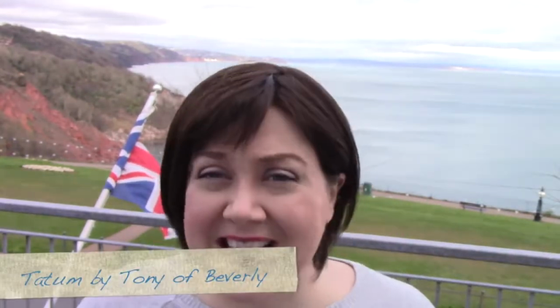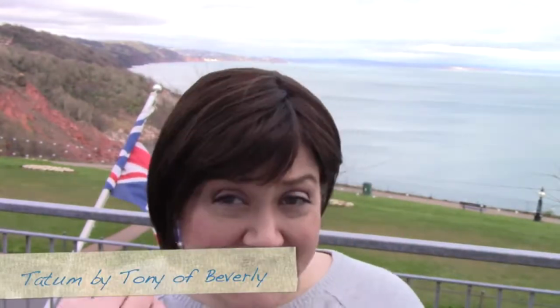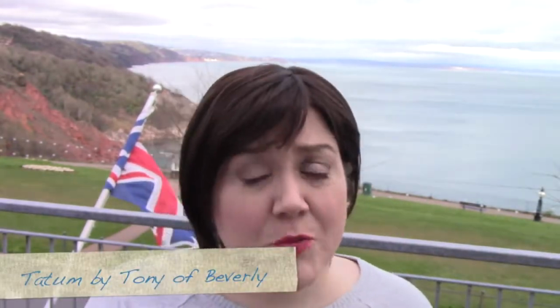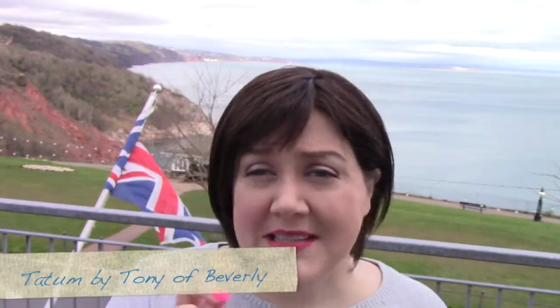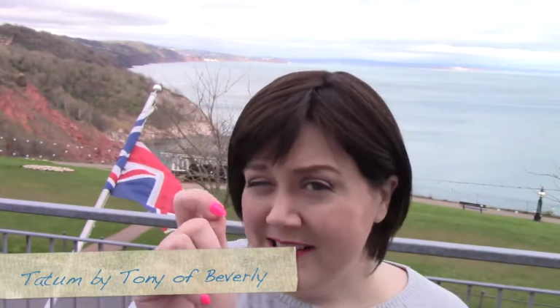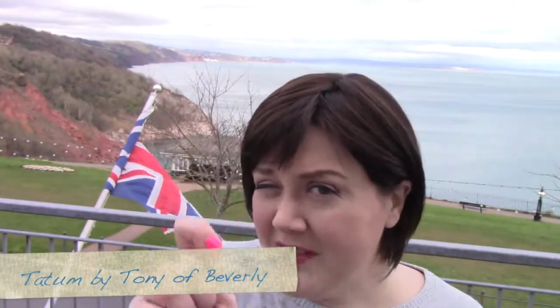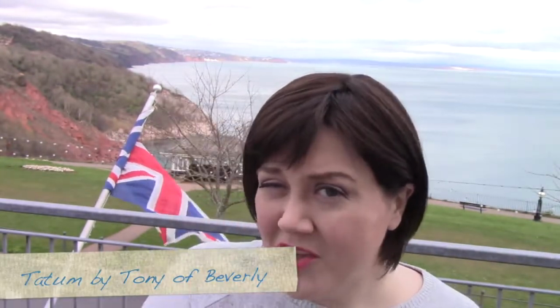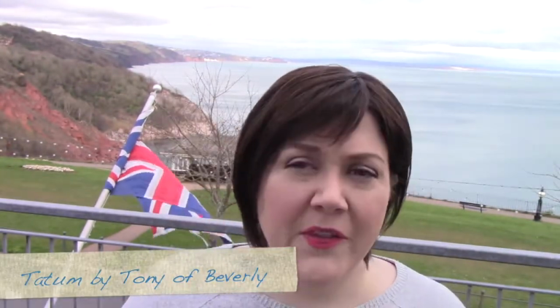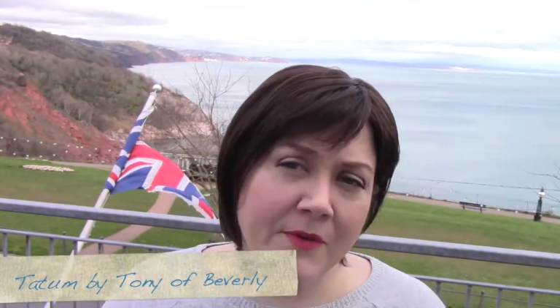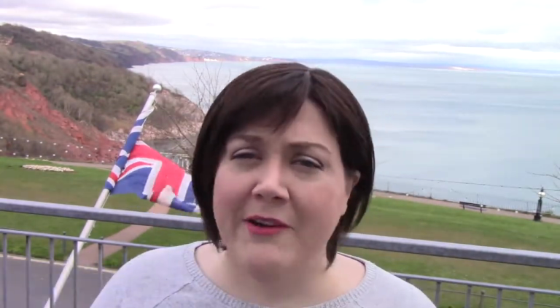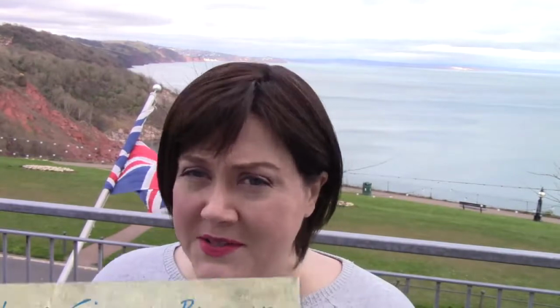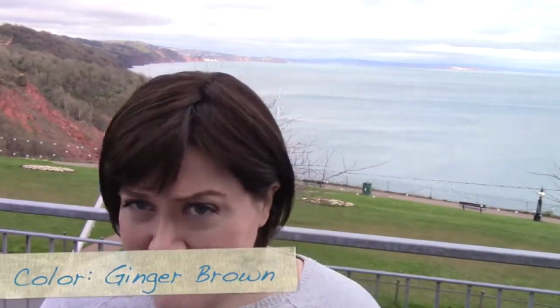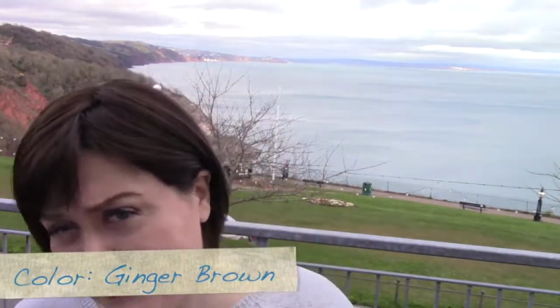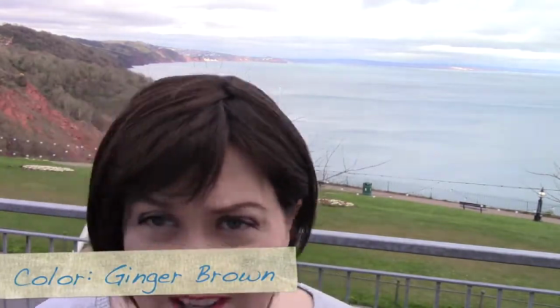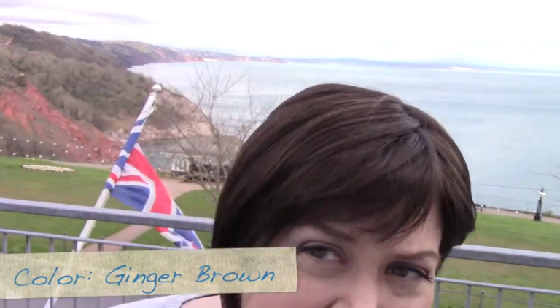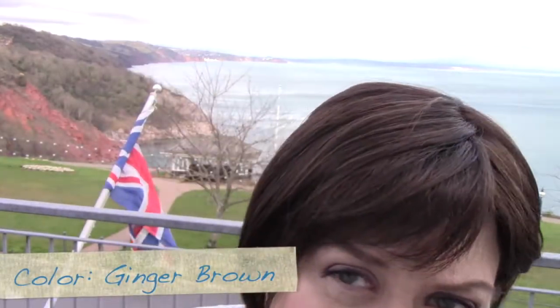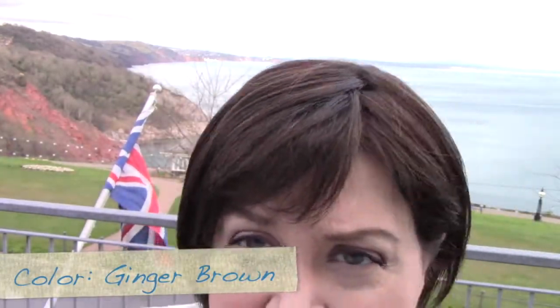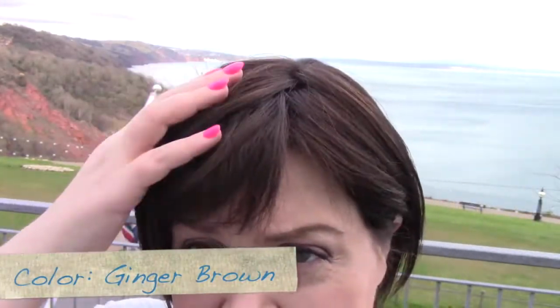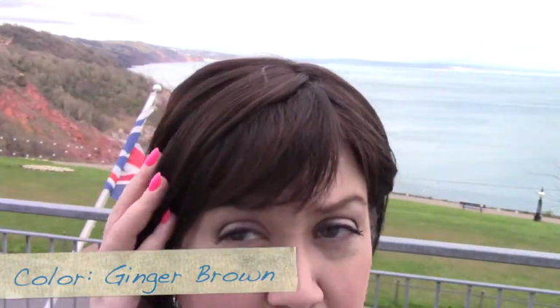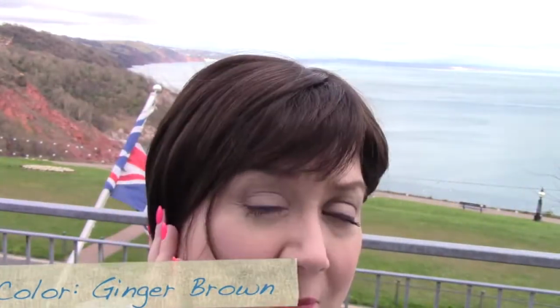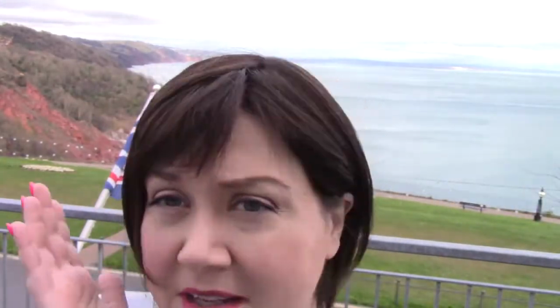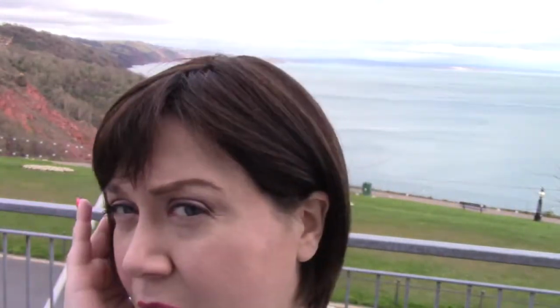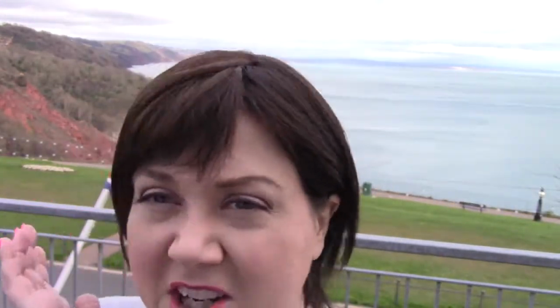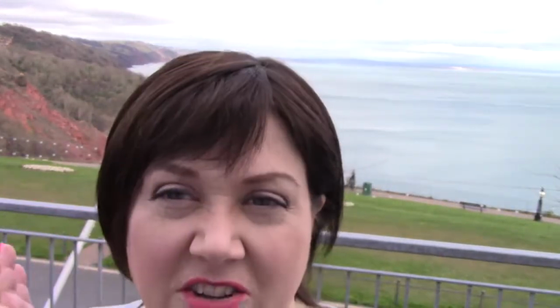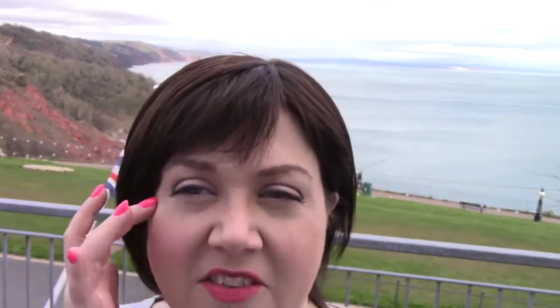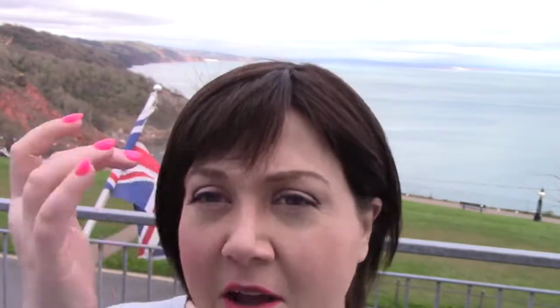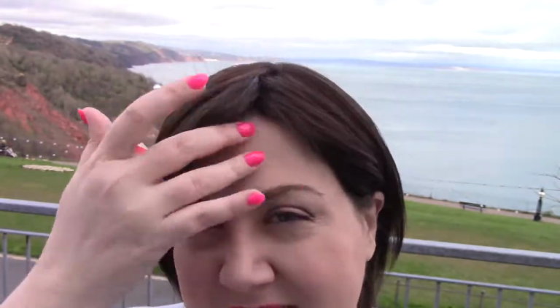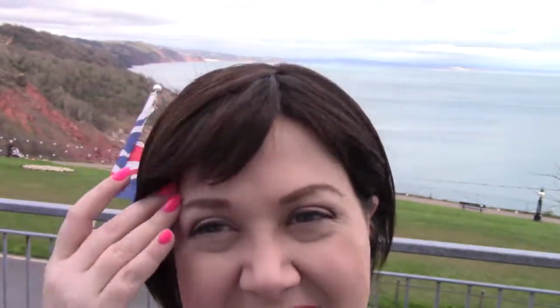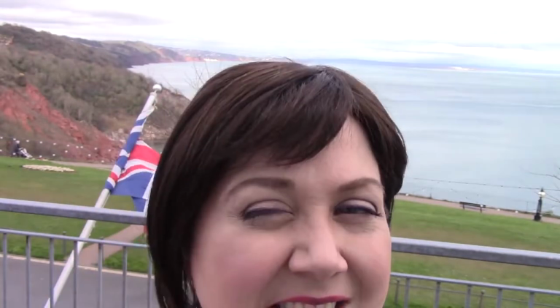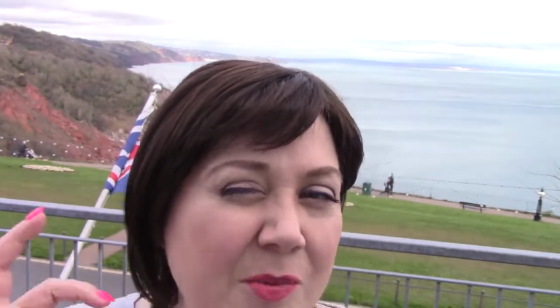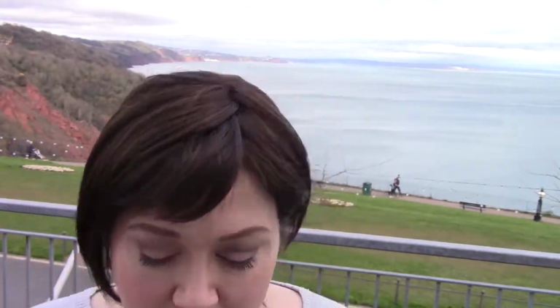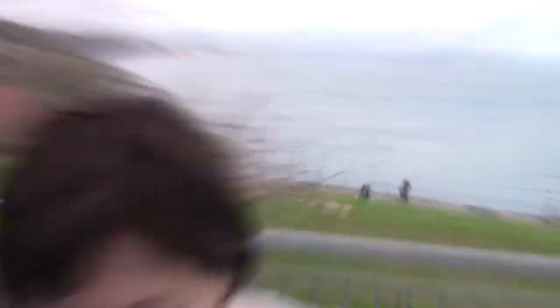I'd say this ginger brown is a little bit darker than the one from the Rene of Paris lines. You can kind of see that — it's still nice and warm, it's very pretty, kind of chocolatey even, but a little bit darker, I'd say.